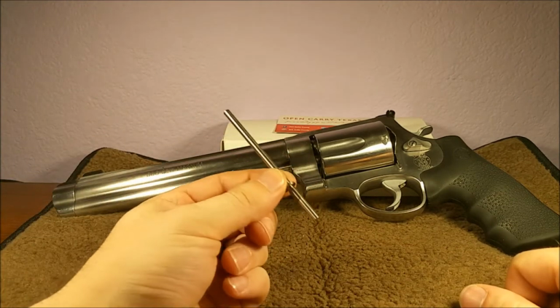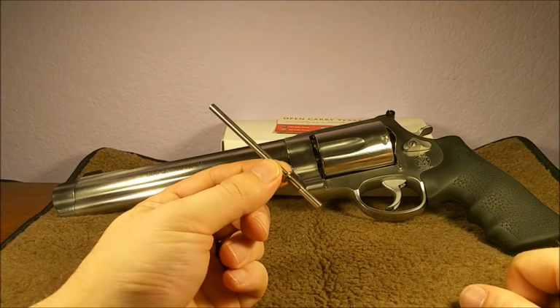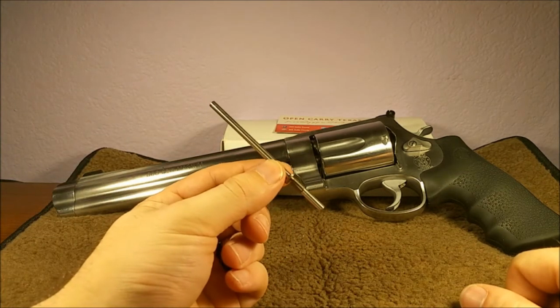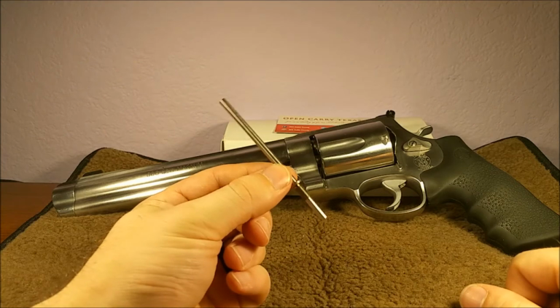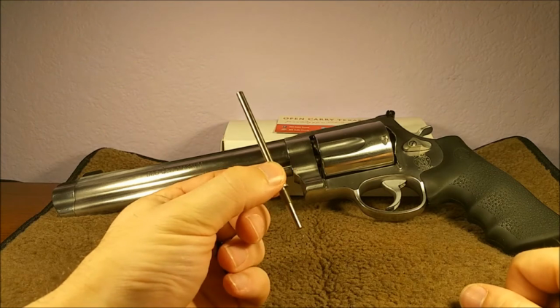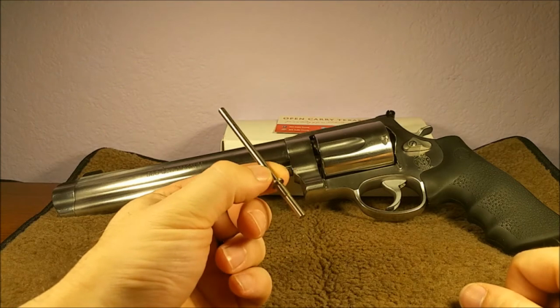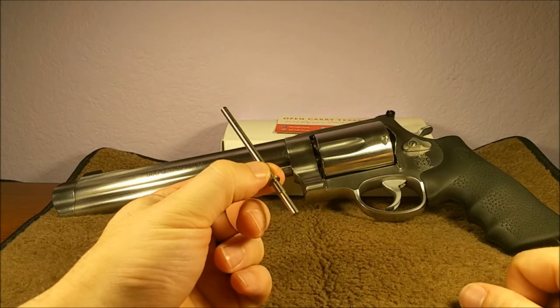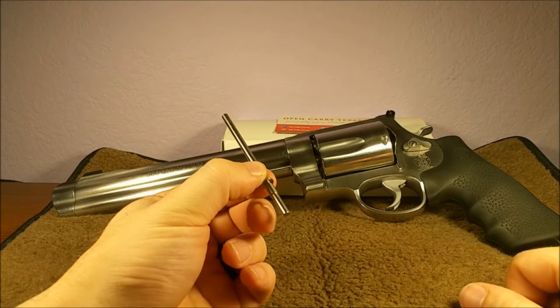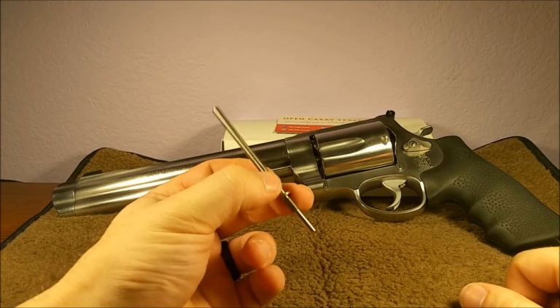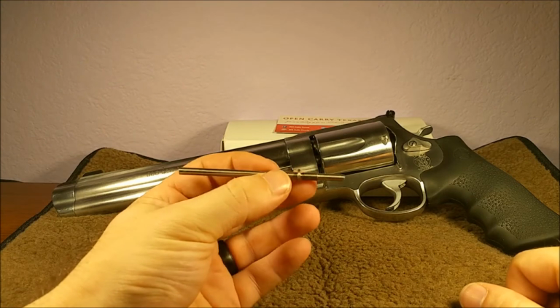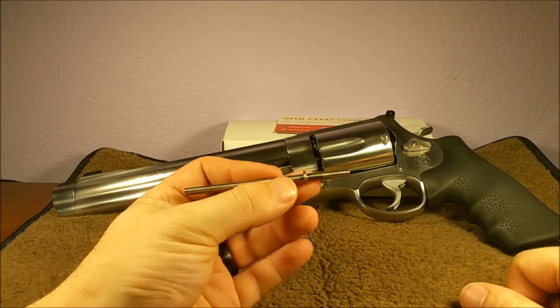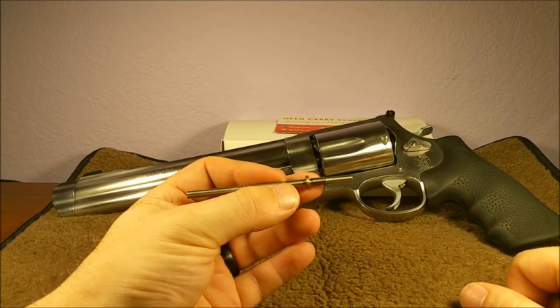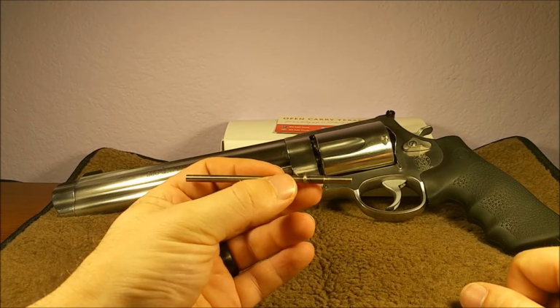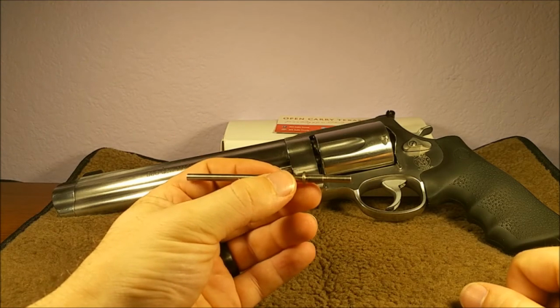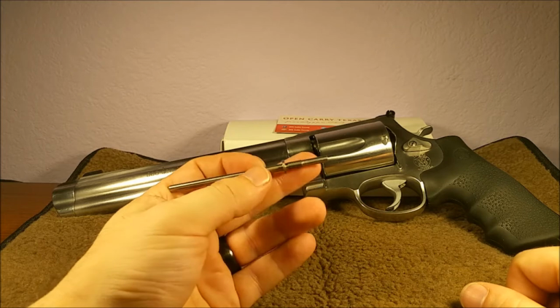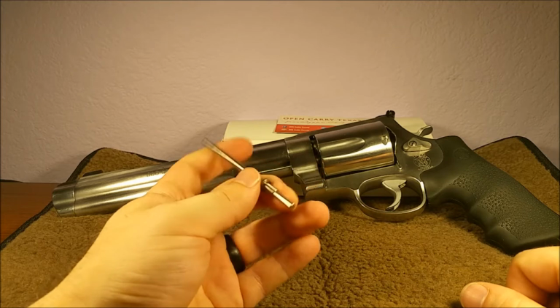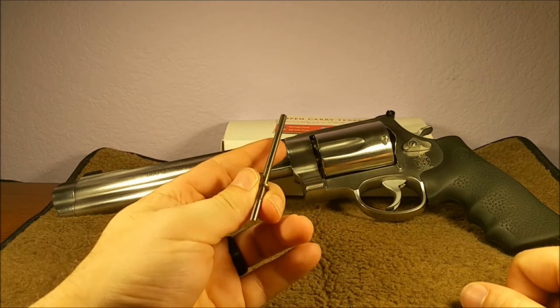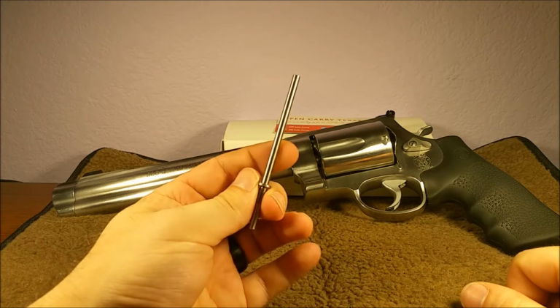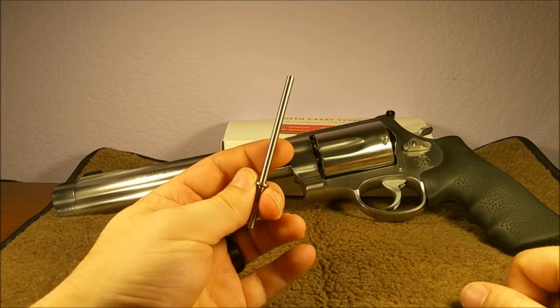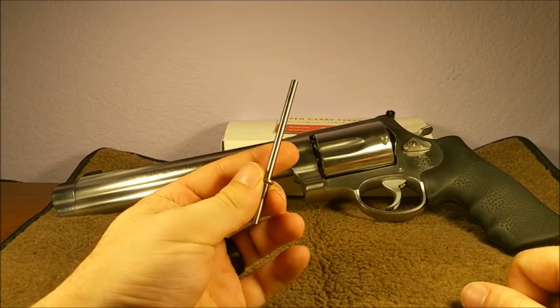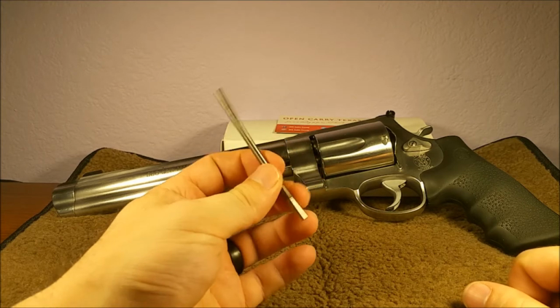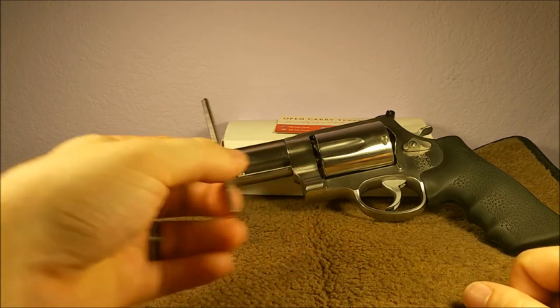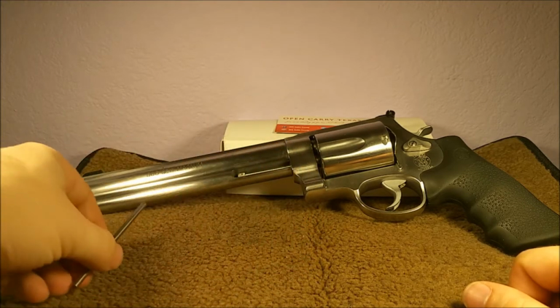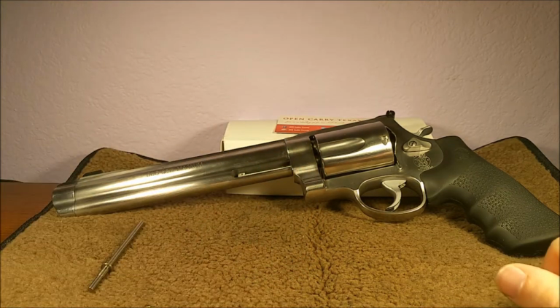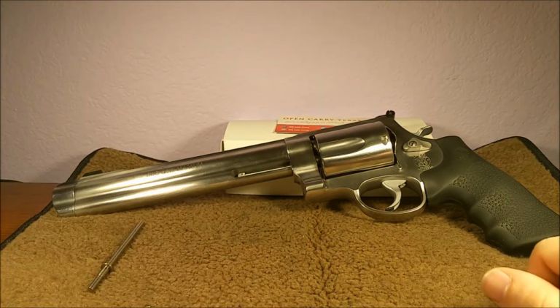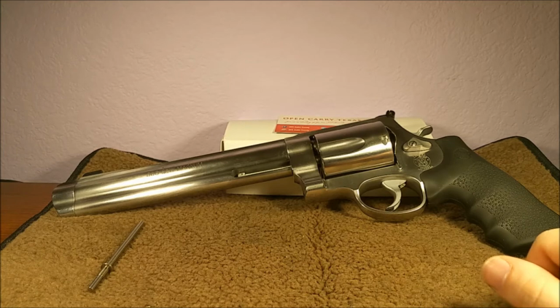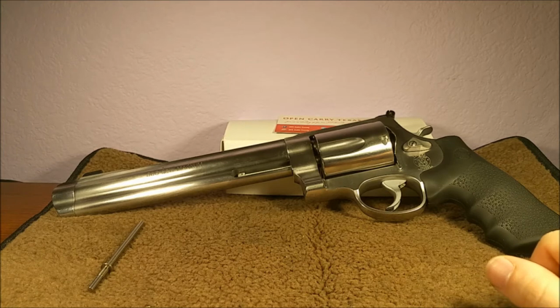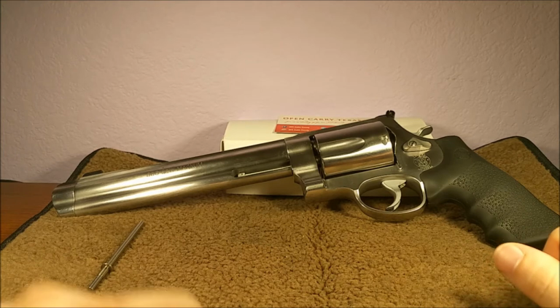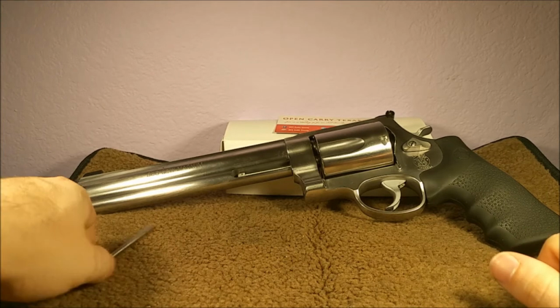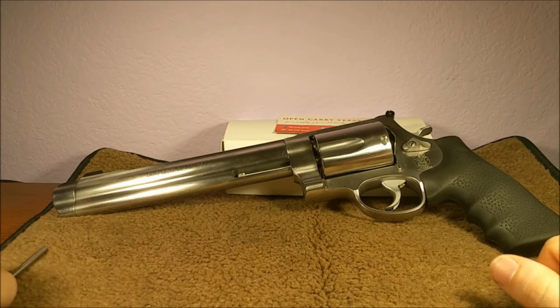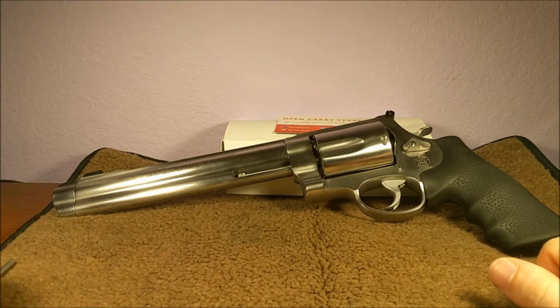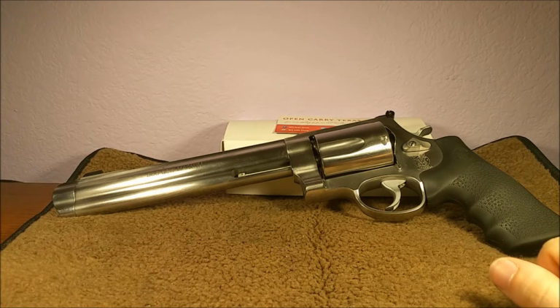Luckily, we have a spare that I got from Midway USA. You can probably find it some other places, but that's the only place I found it in stock for this model. So let's go ahead and fix this bad boy.